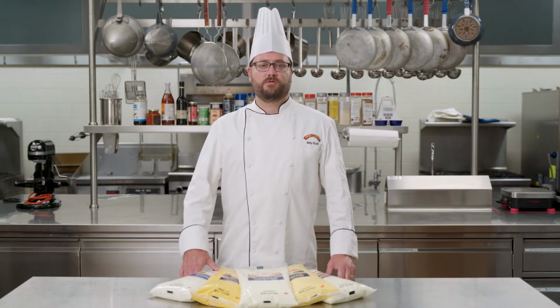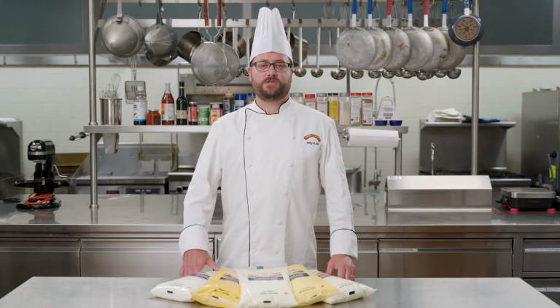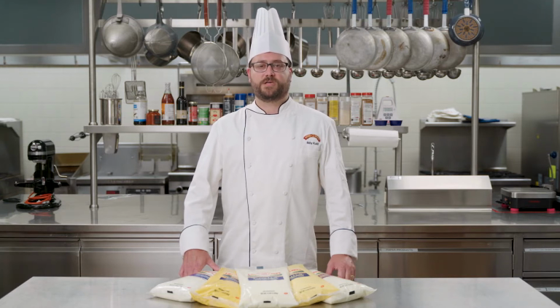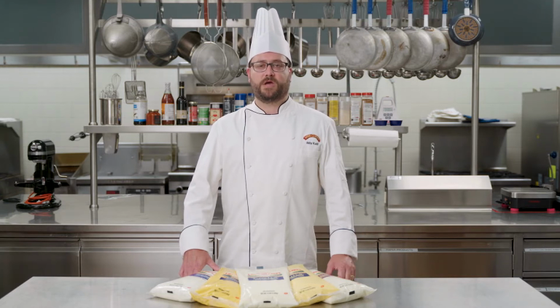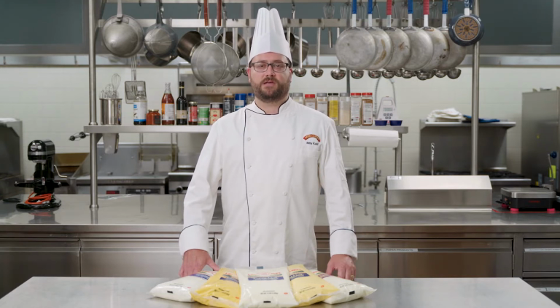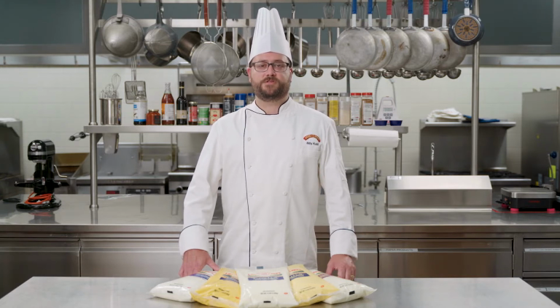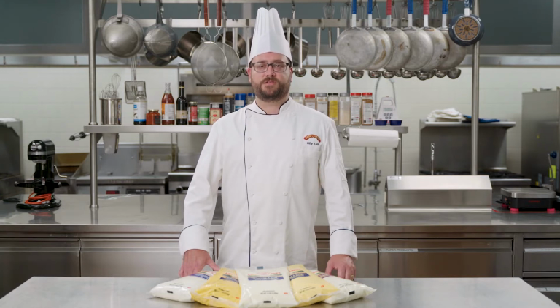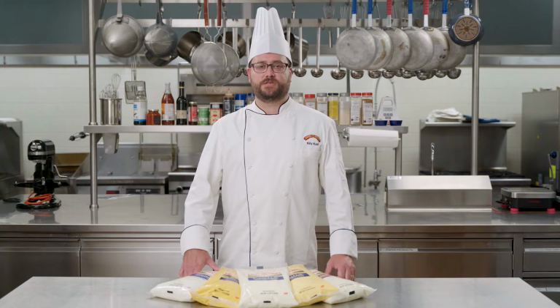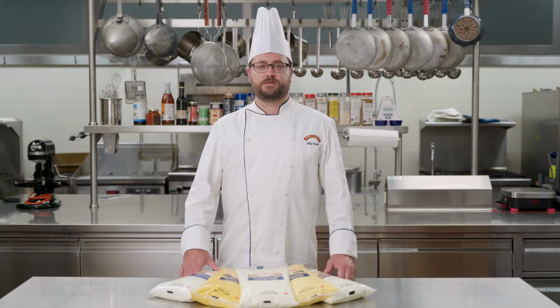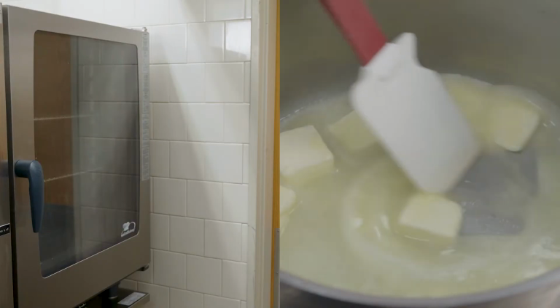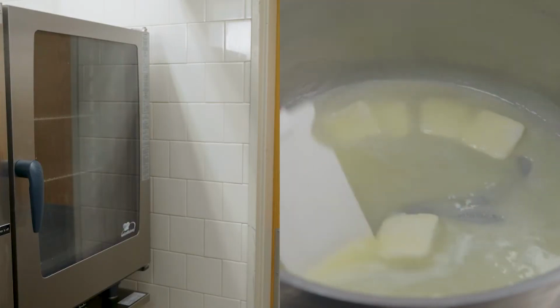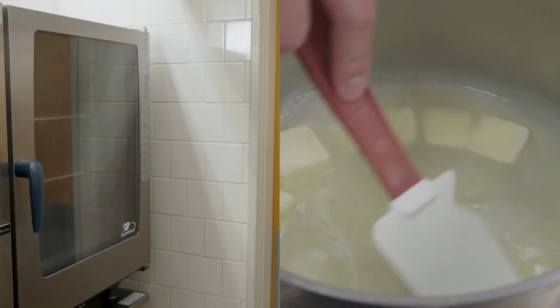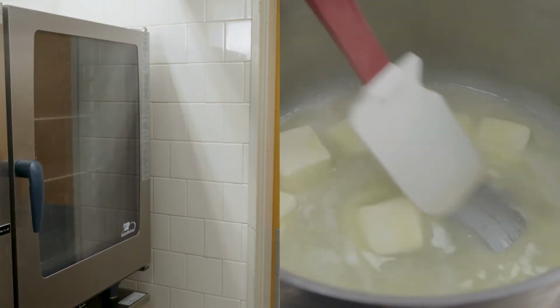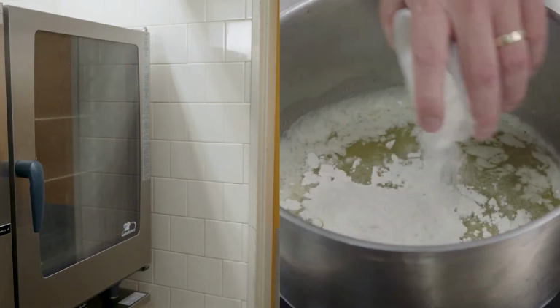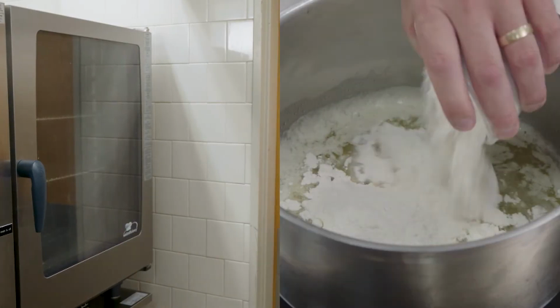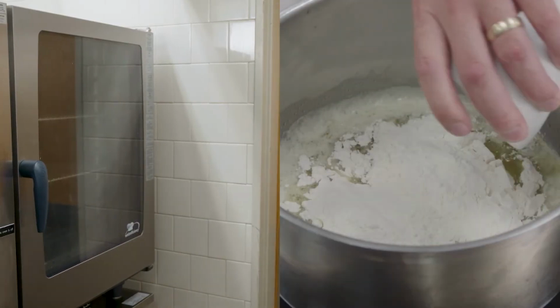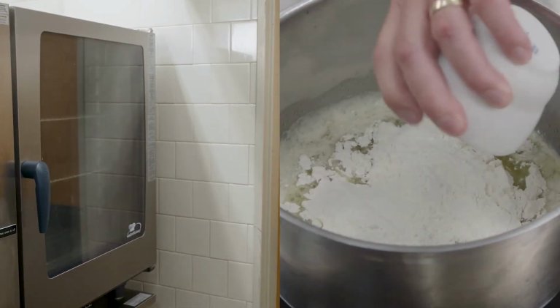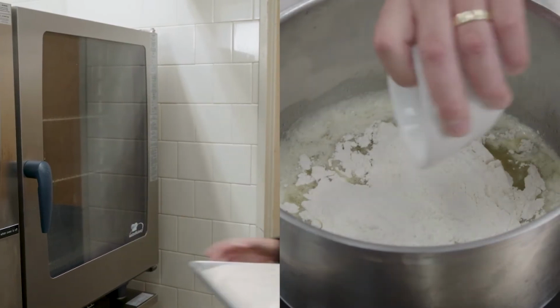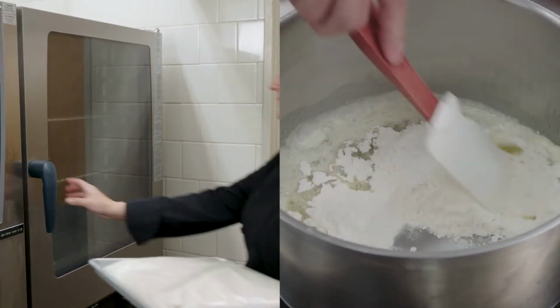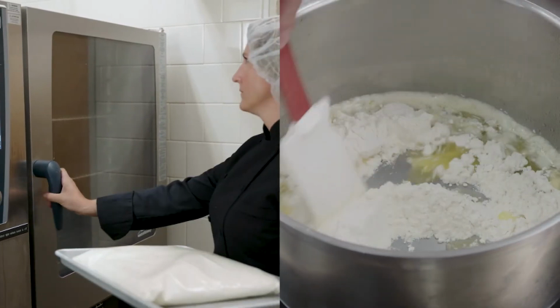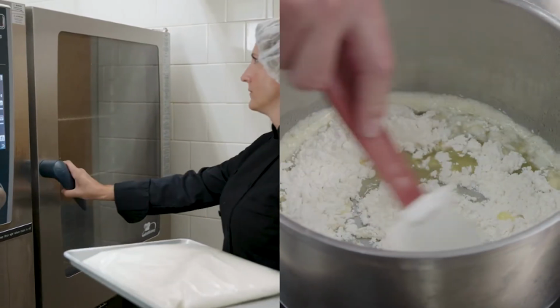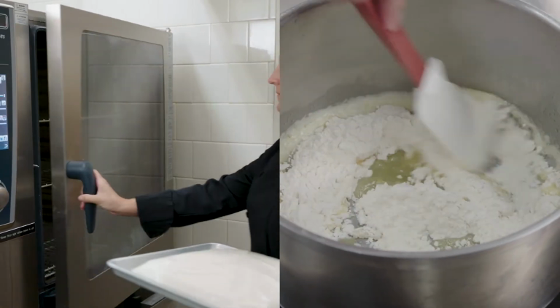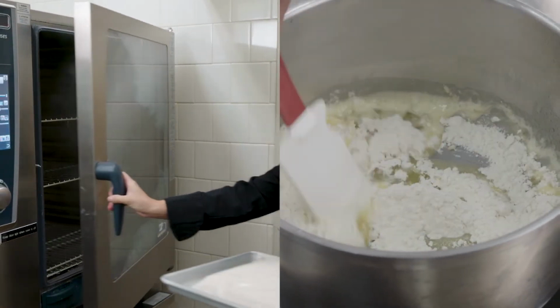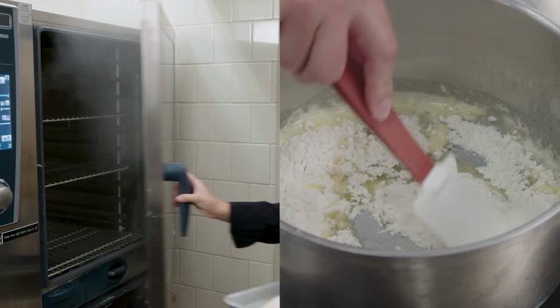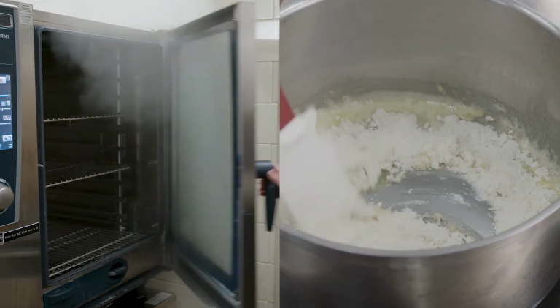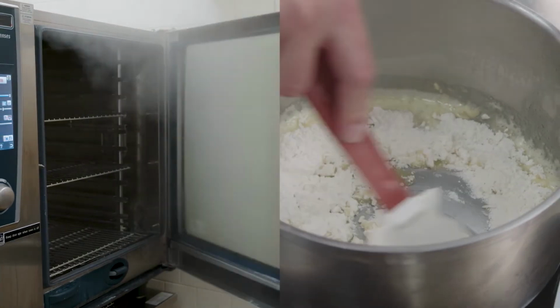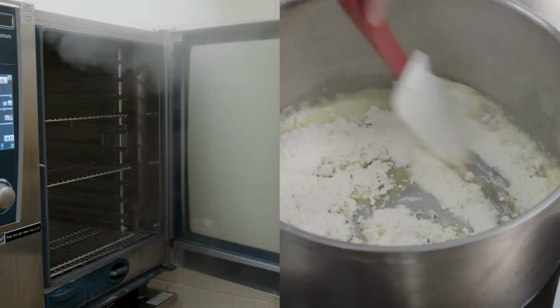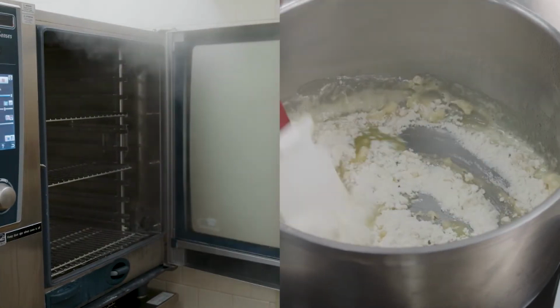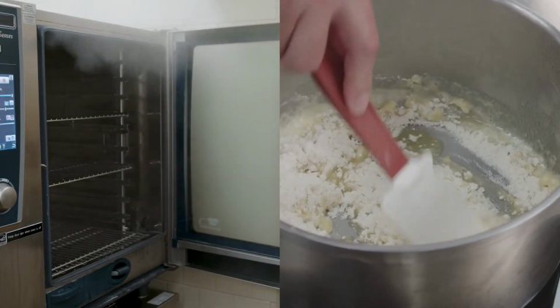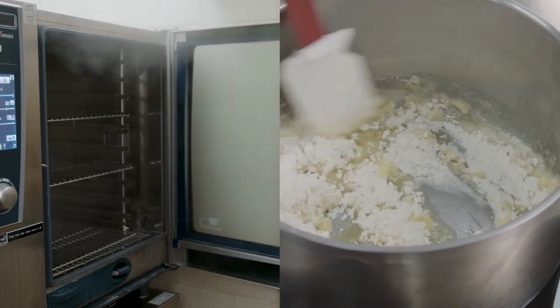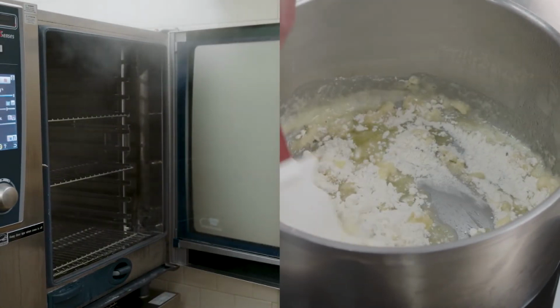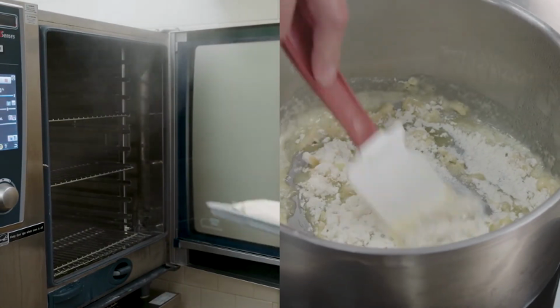When you make cheese sauce by hand, first you grate some cheese, then you melt some butter and whisk in the flour to make a roux. By comparison, we just place the boil-in-bag pouch of Land O'Lakes sauce into a steamer.